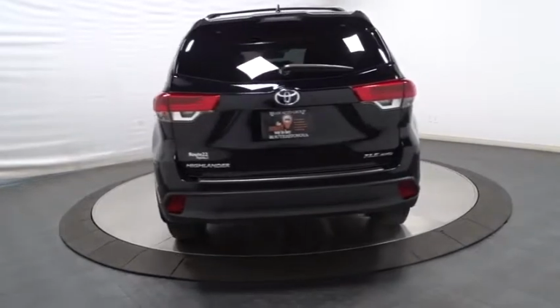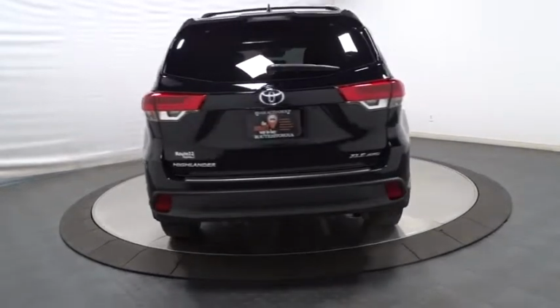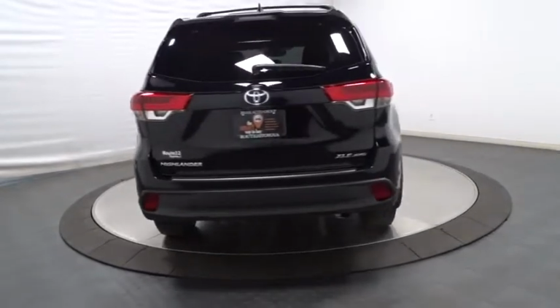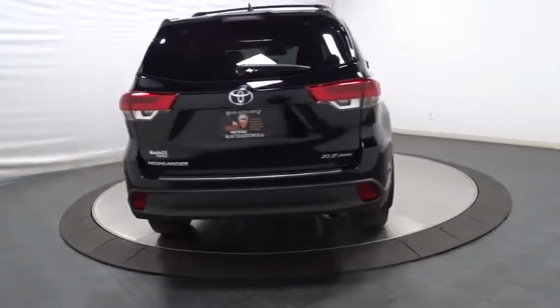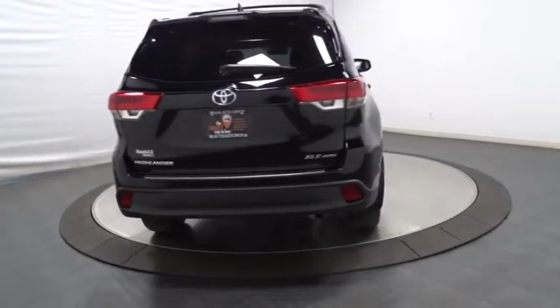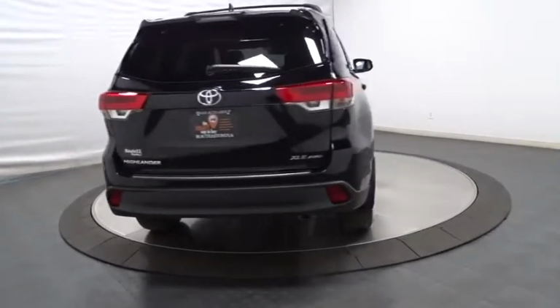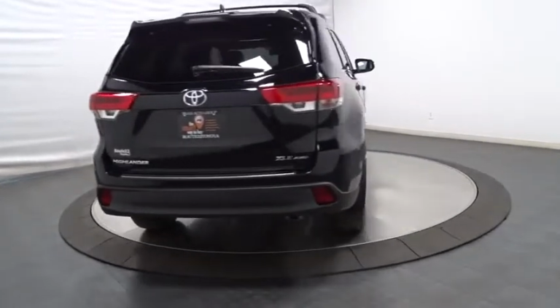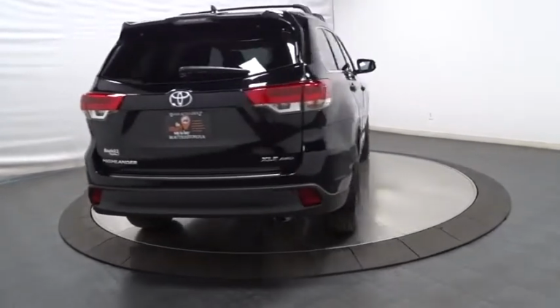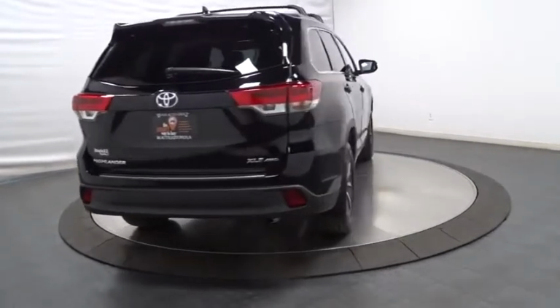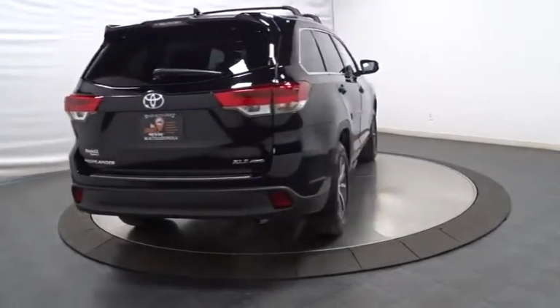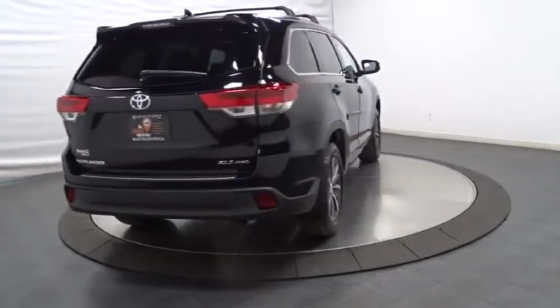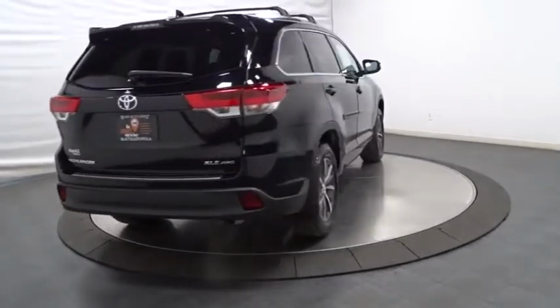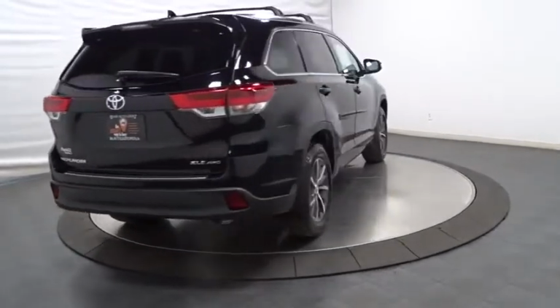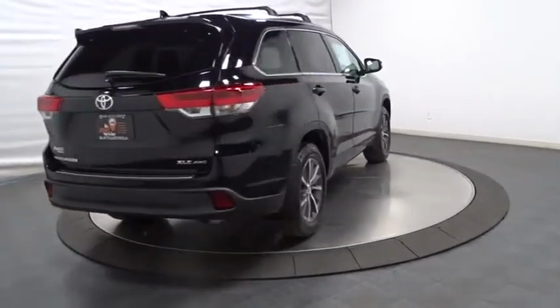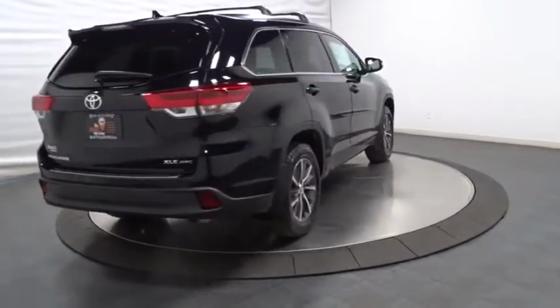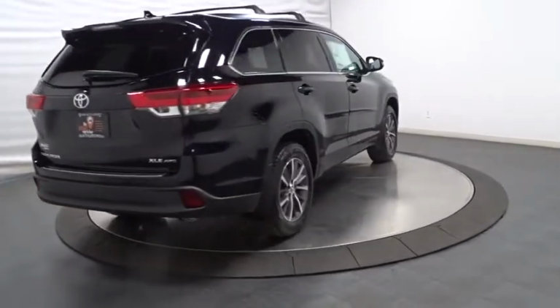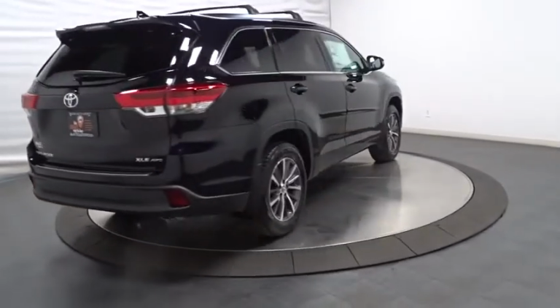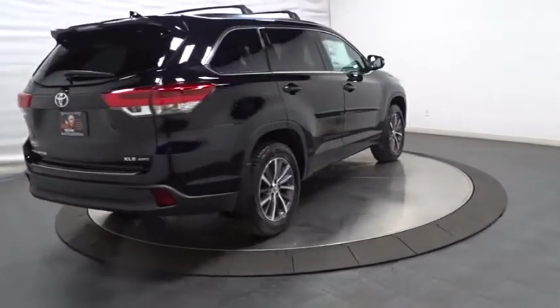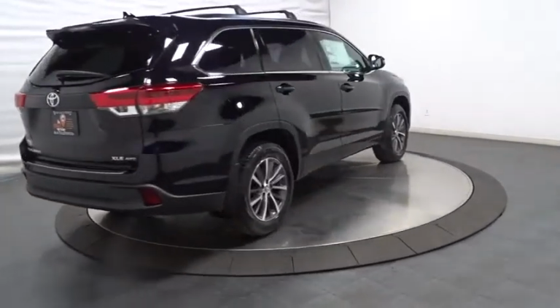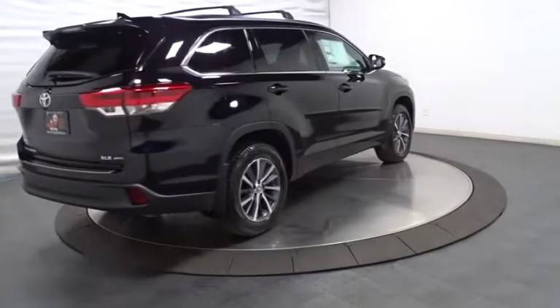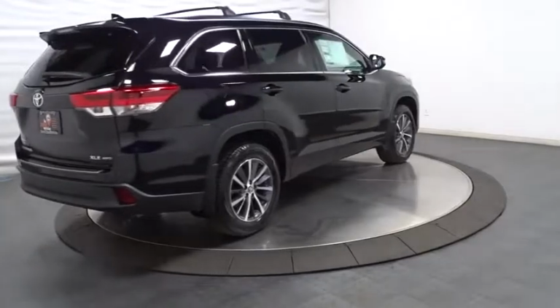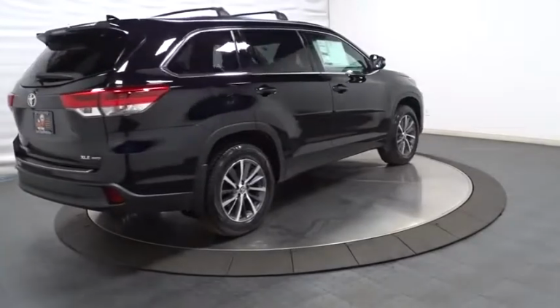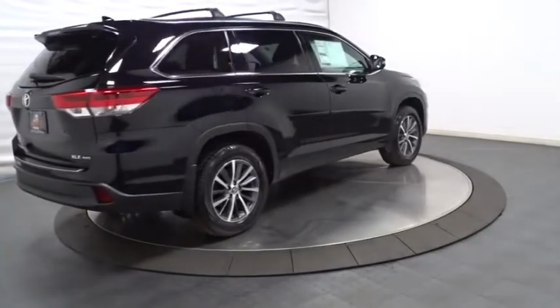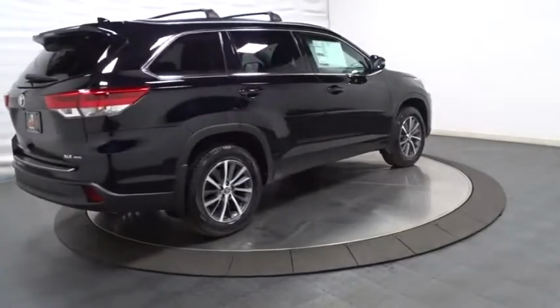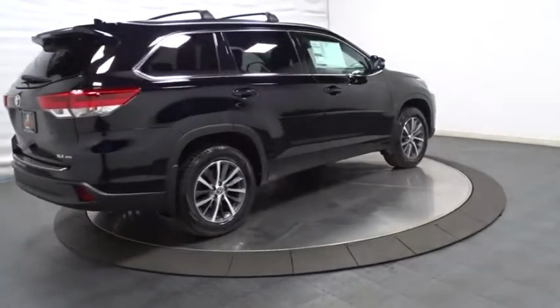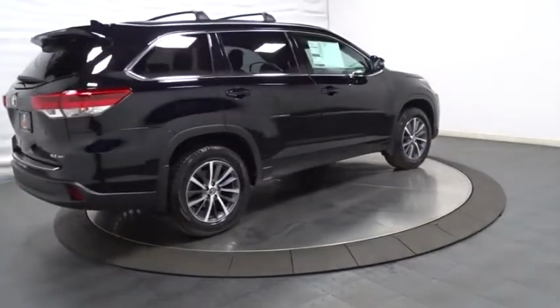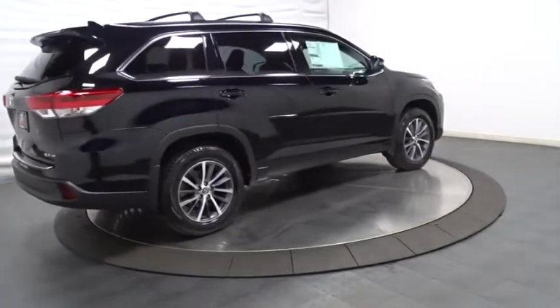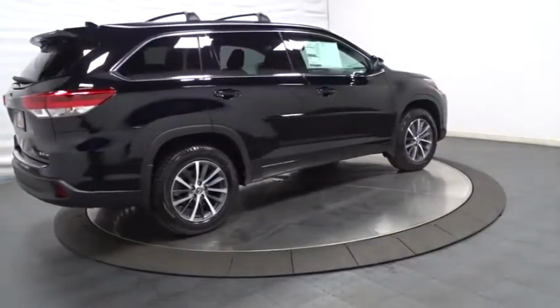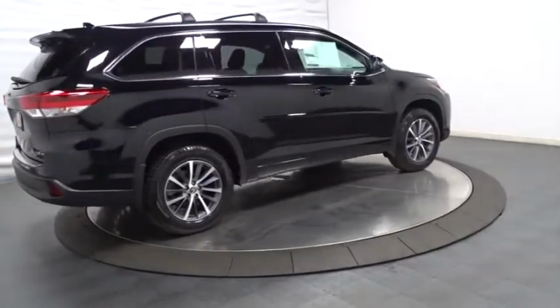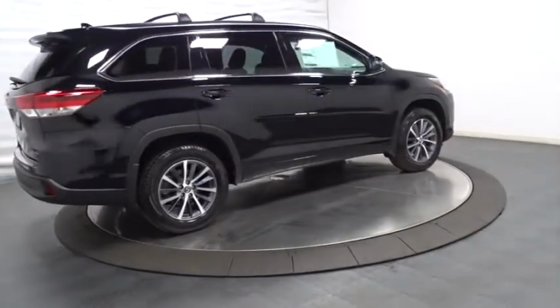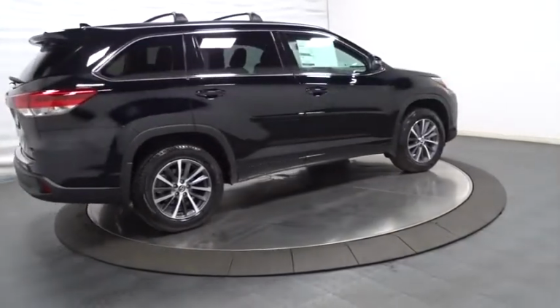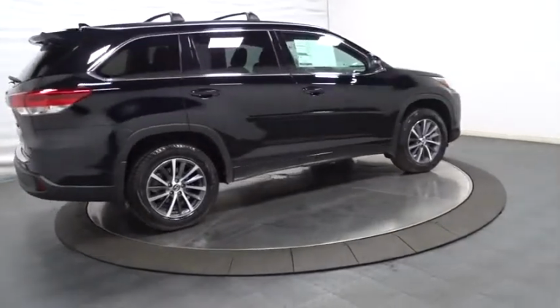This vehicle has less than 100 miles. Here are some of this vehicle's great options: leather-wrapped steering wheel, universal garage door opener,